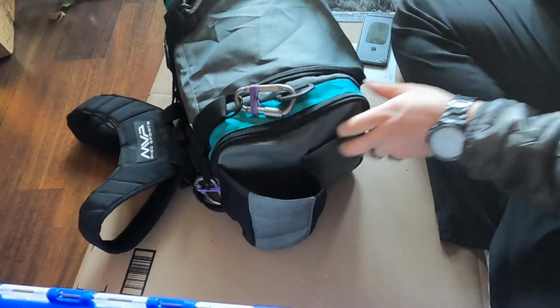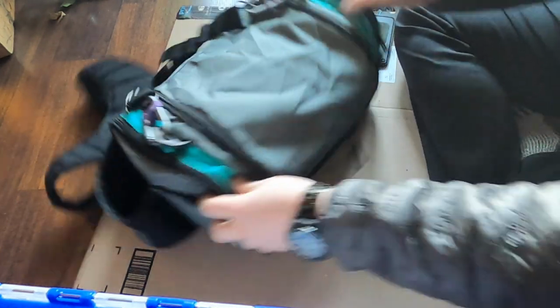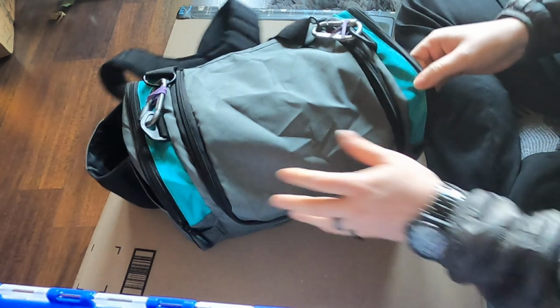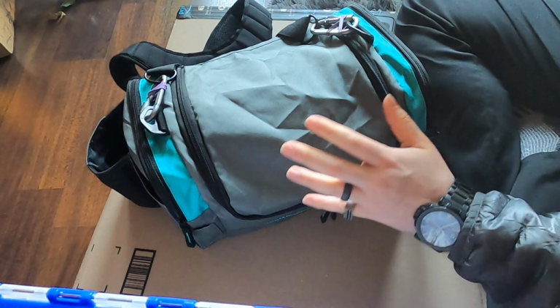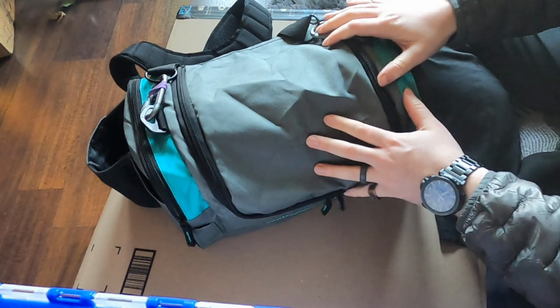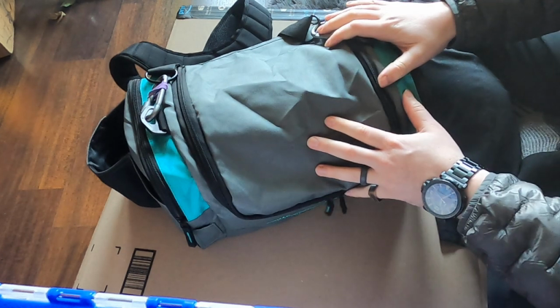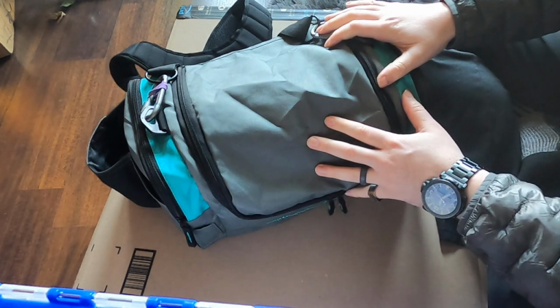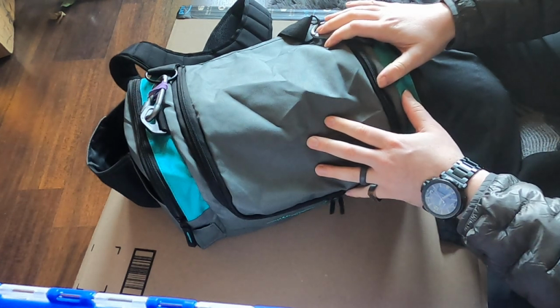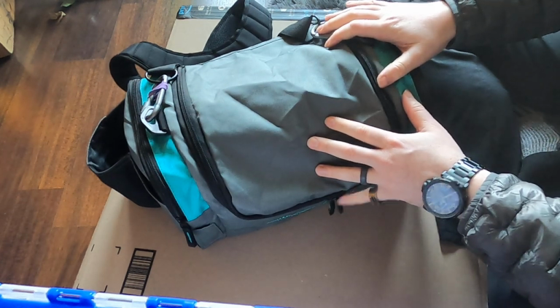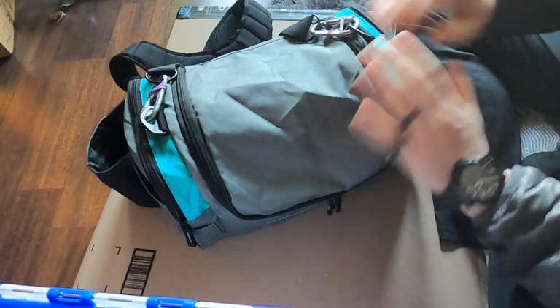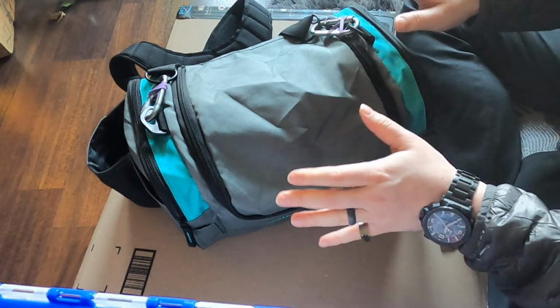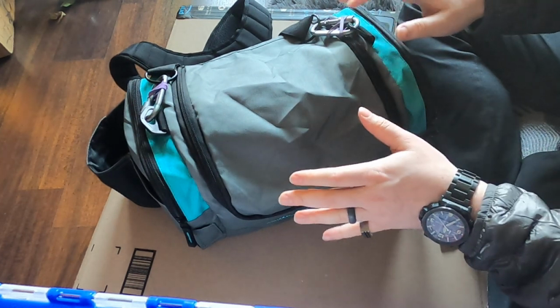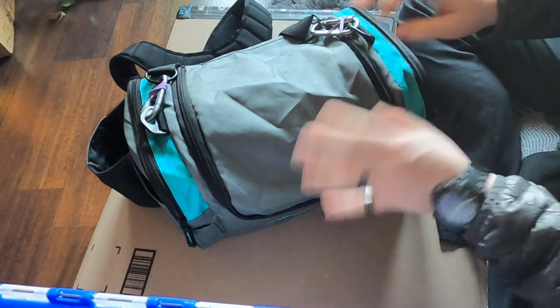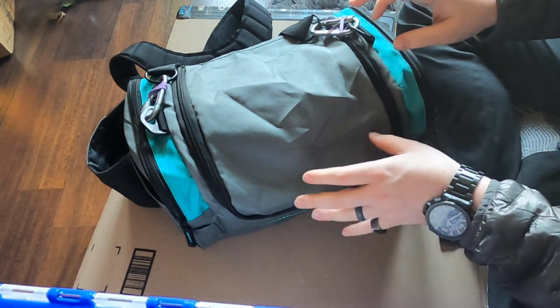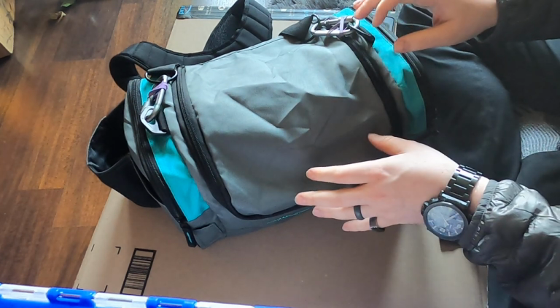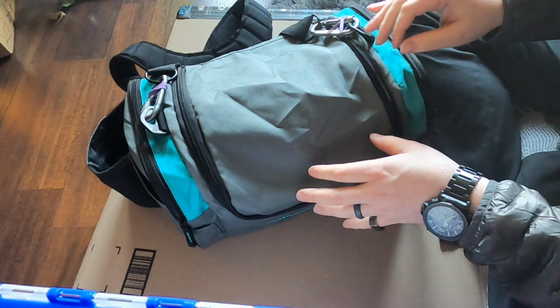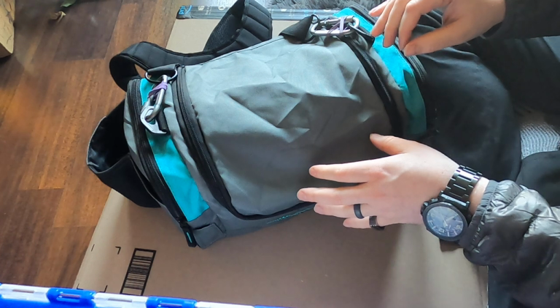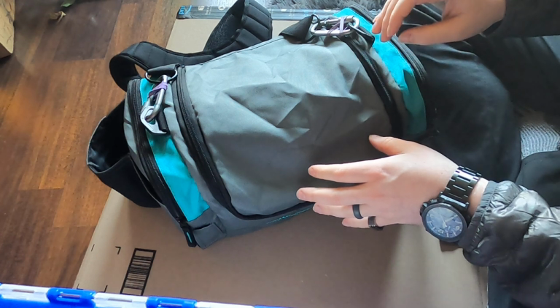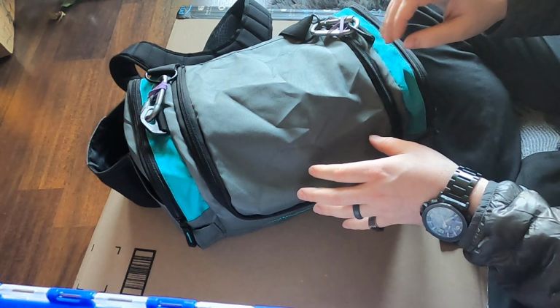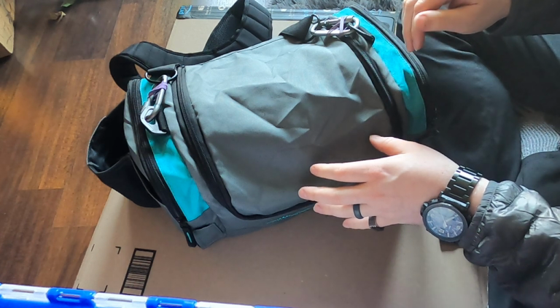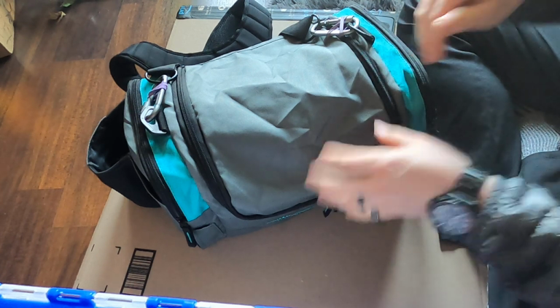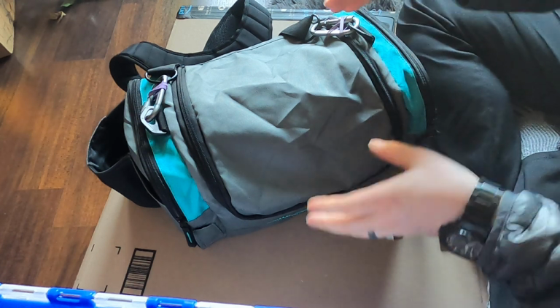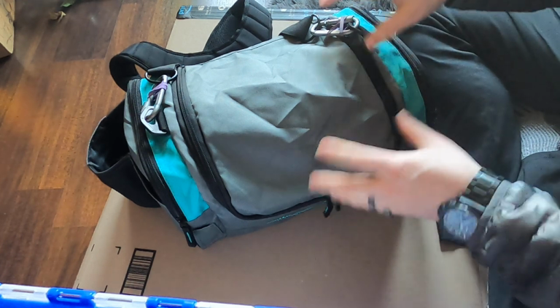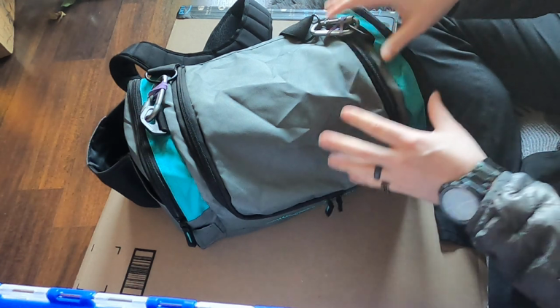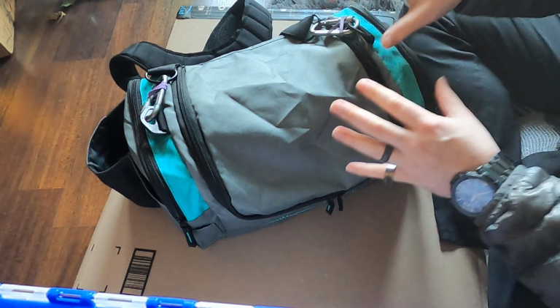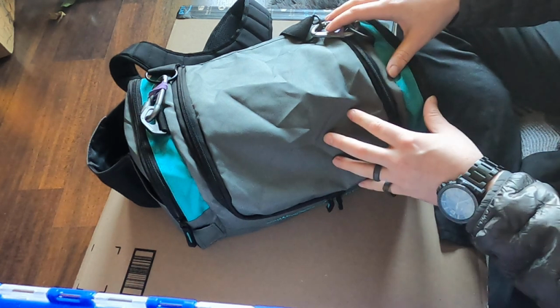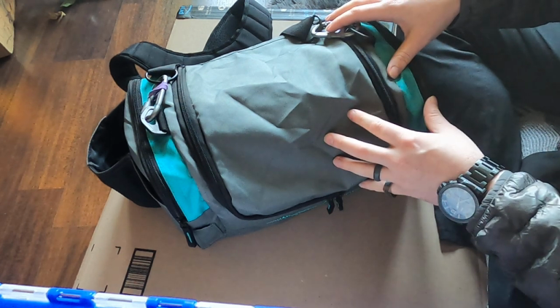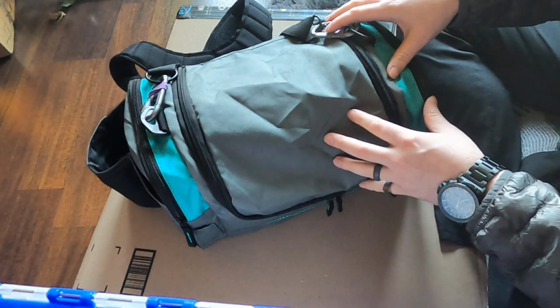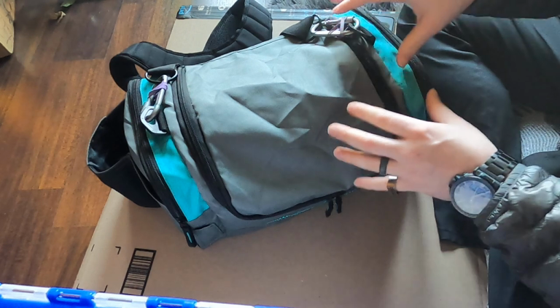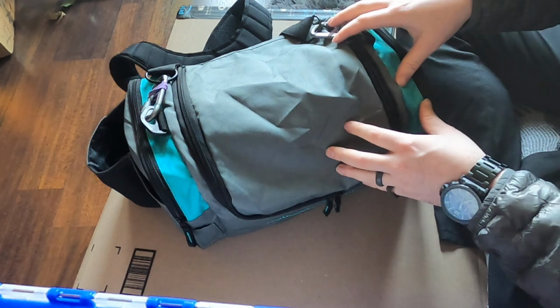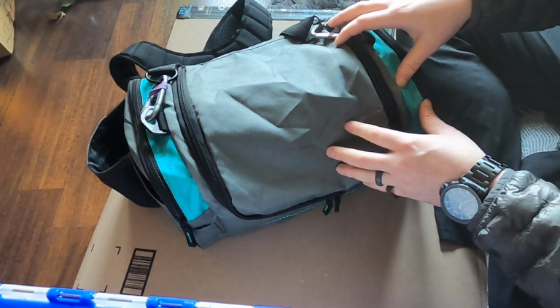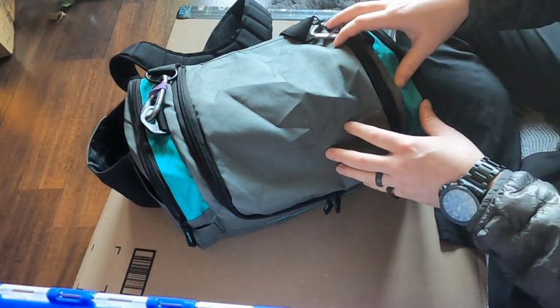I just wanted to do a quick update — I've had it about eight months now and absolutely love the bag. Couldn't recommend it more. If you're in the market for this type of bag, for the price, buy two.